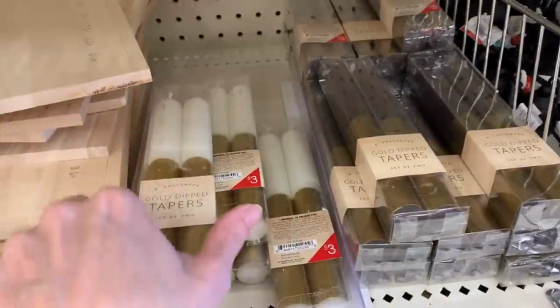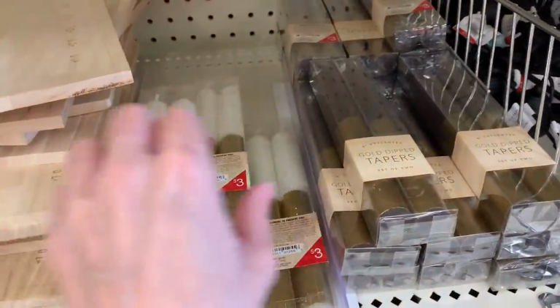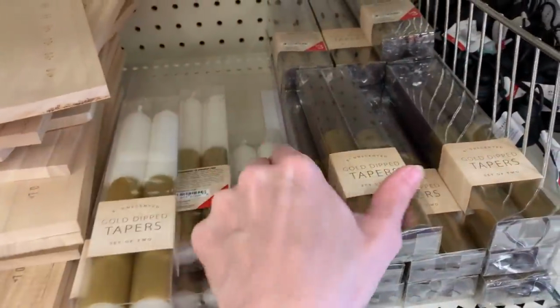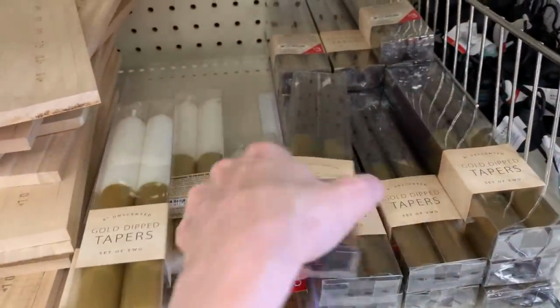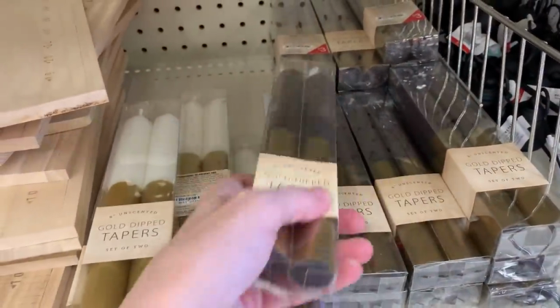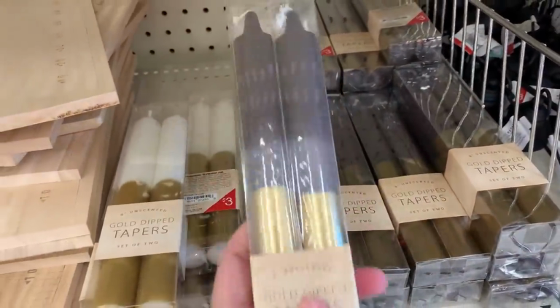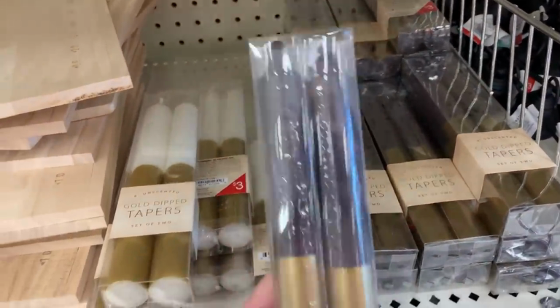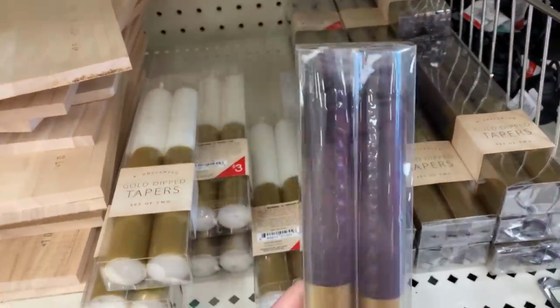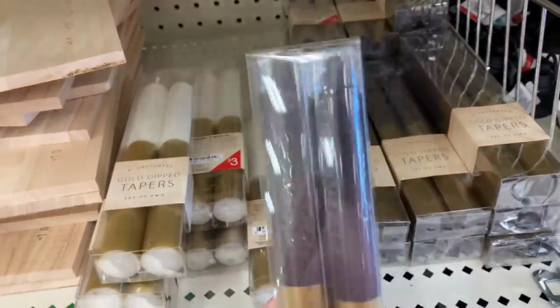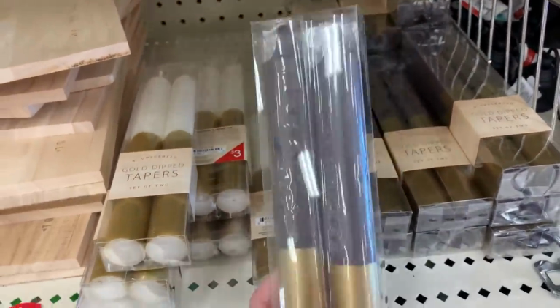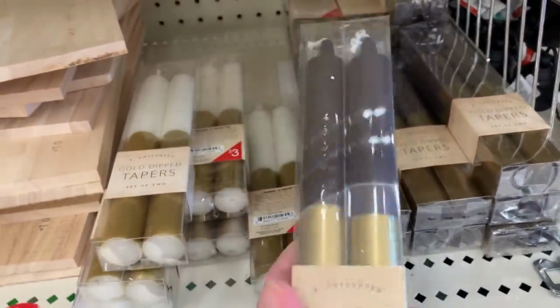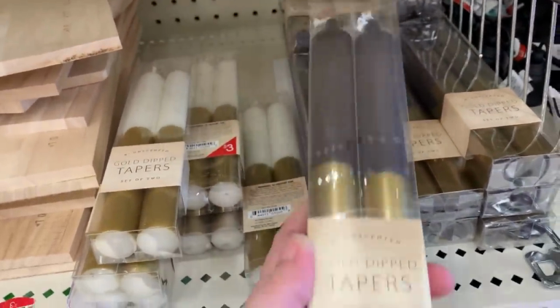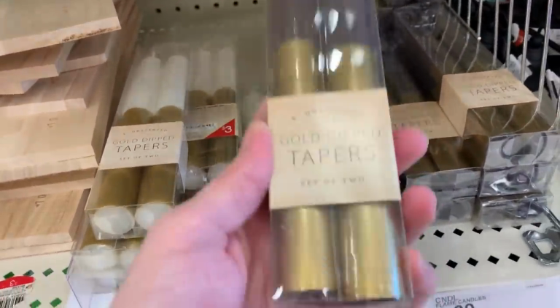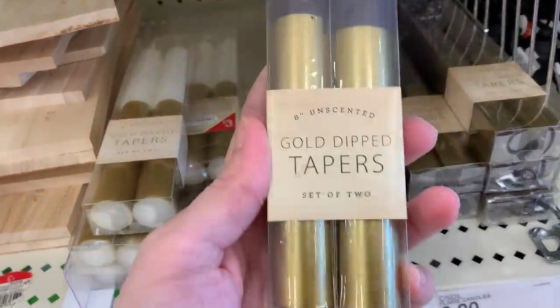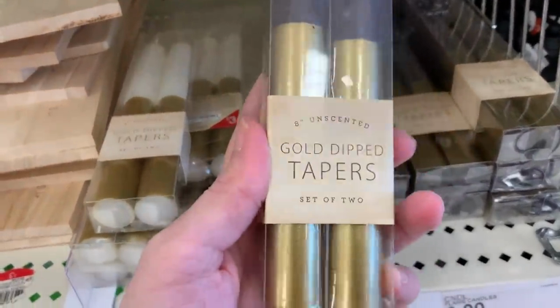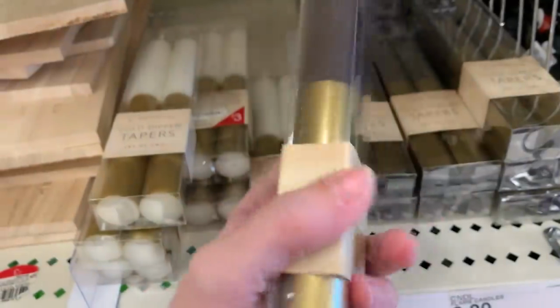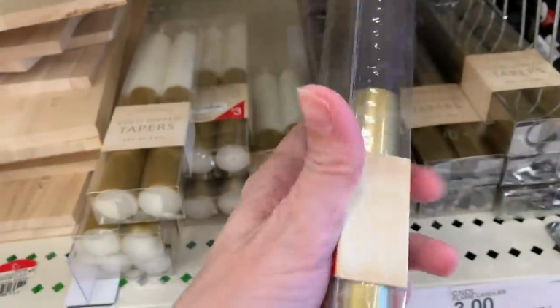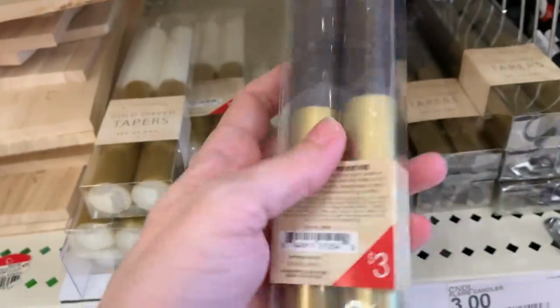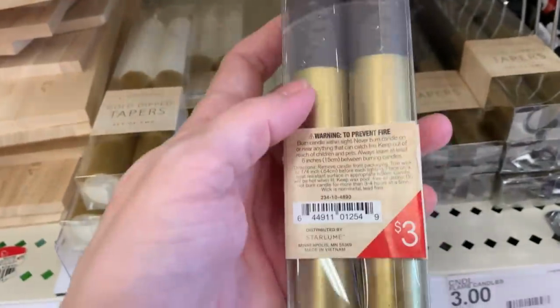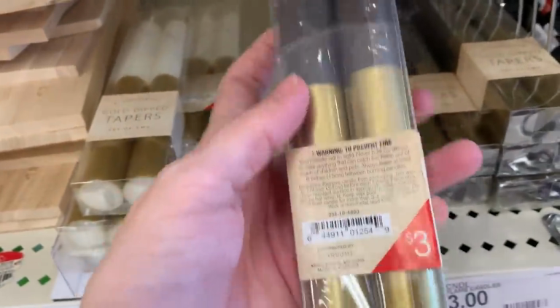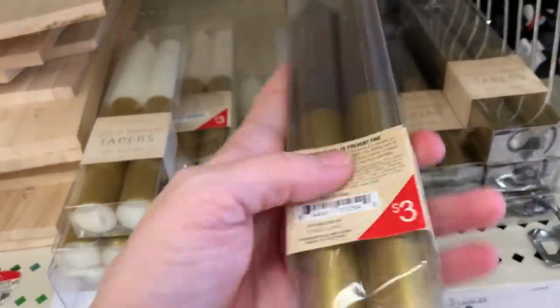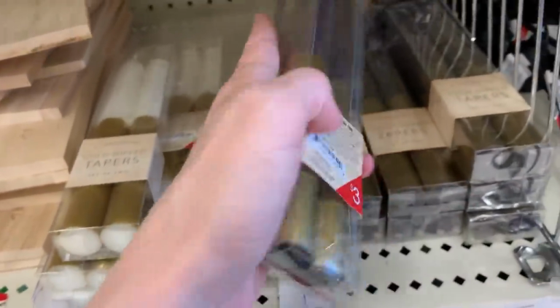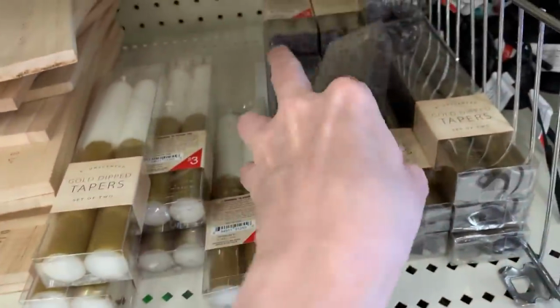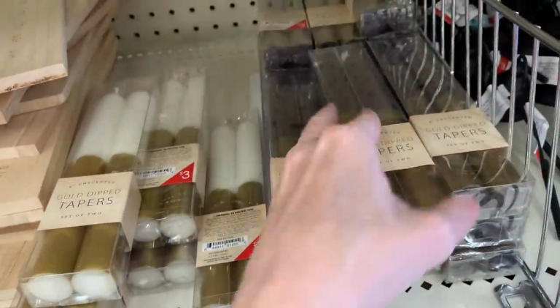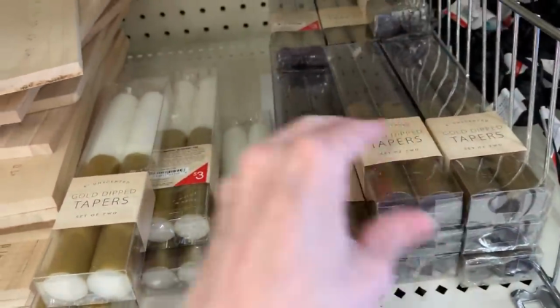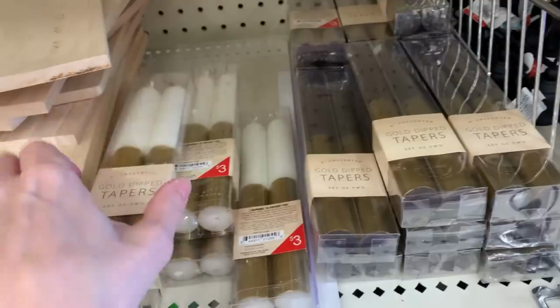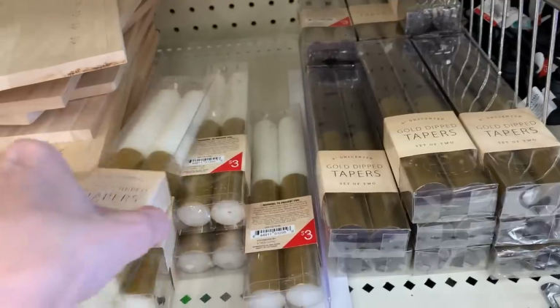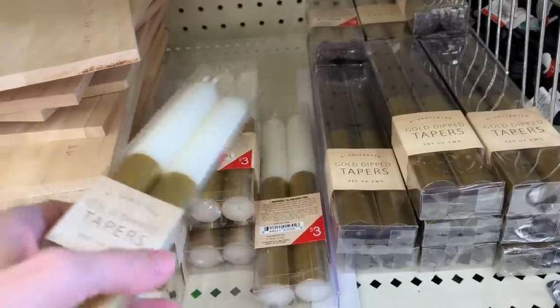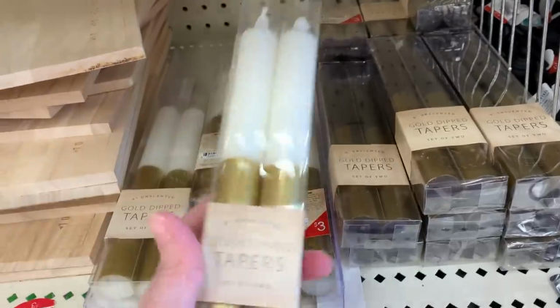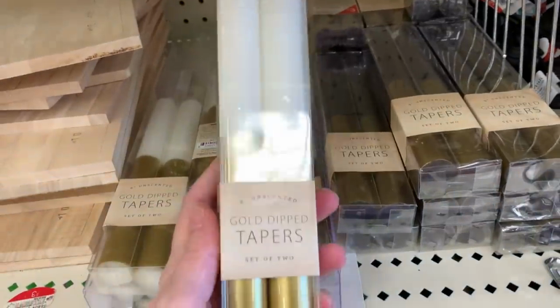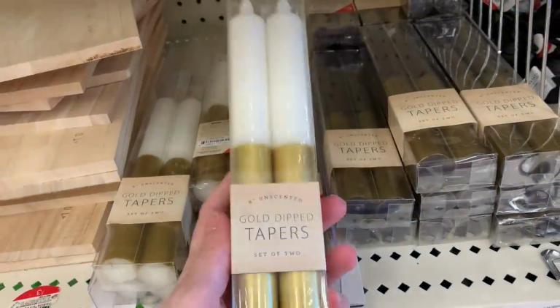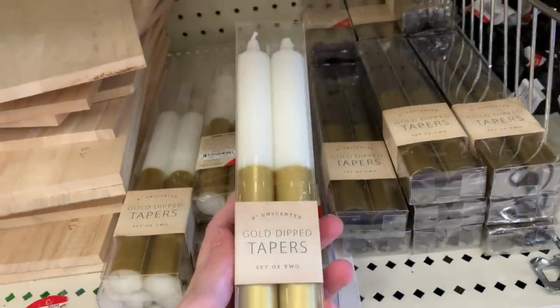They also have these taper candles. There are two different styles: one is black with gold and the other is white with gold. You could use these for Halloween or really any time of year. Each pack of two is three dollars.